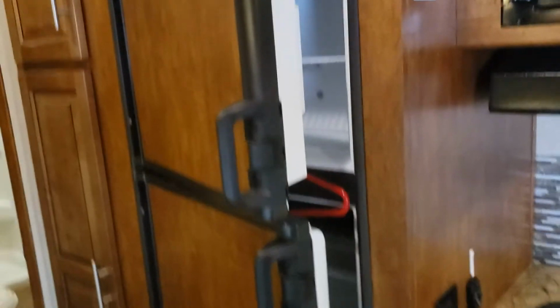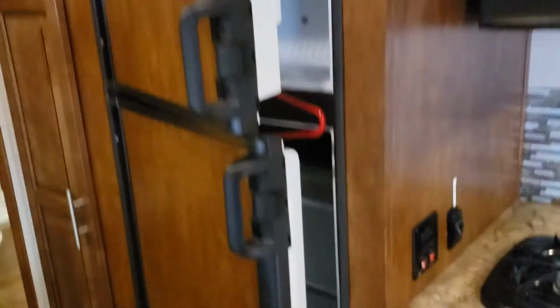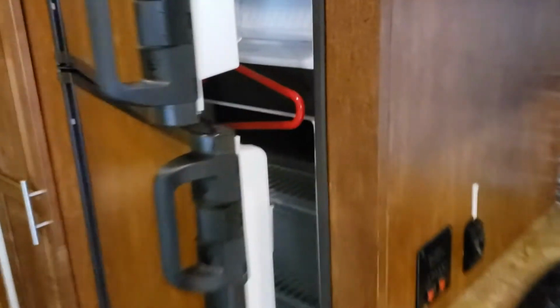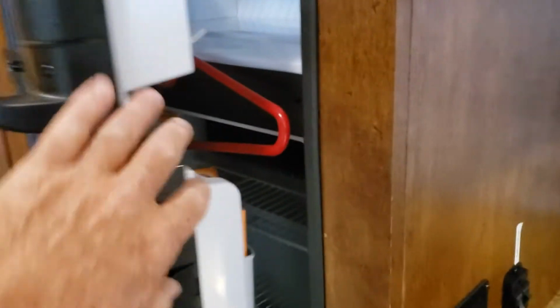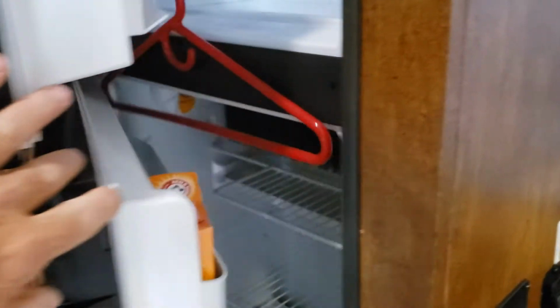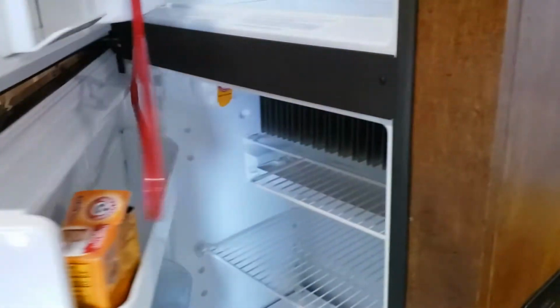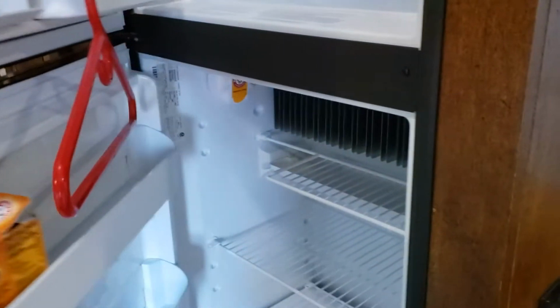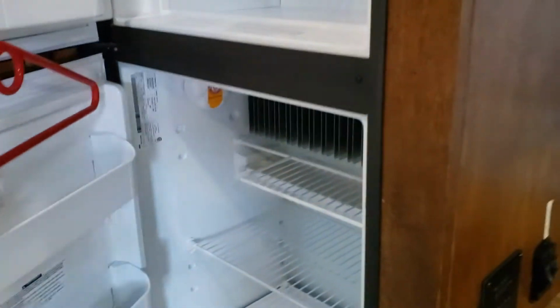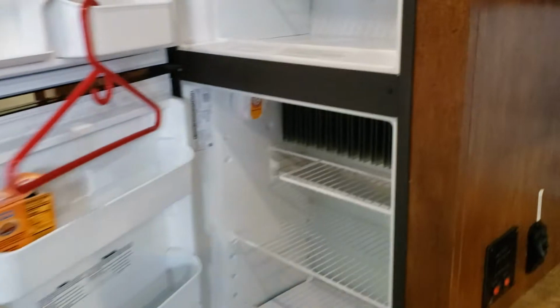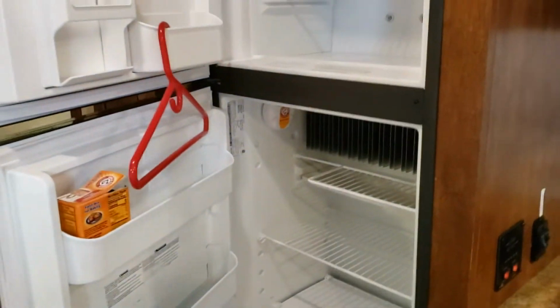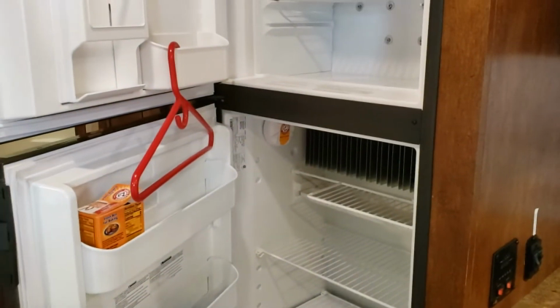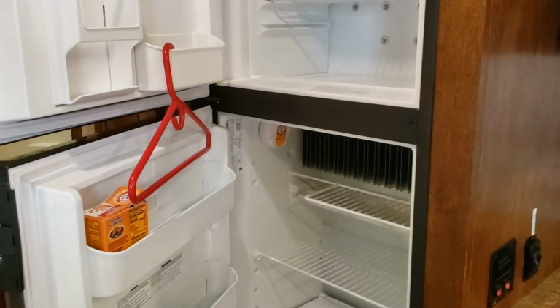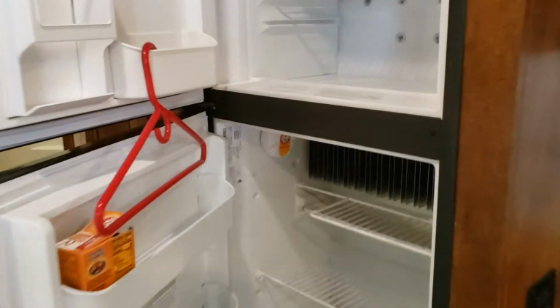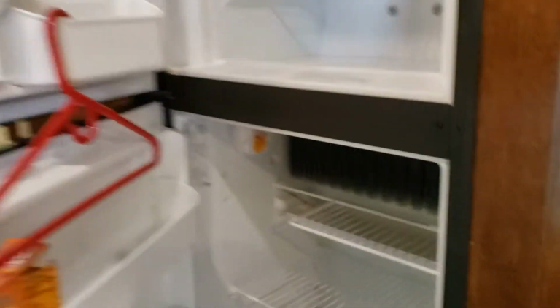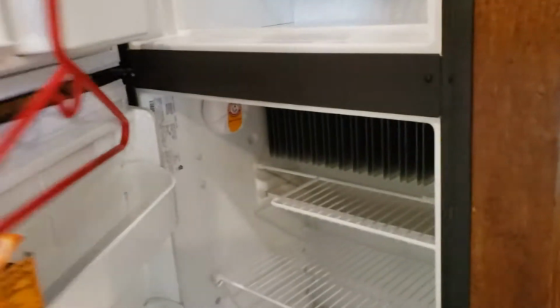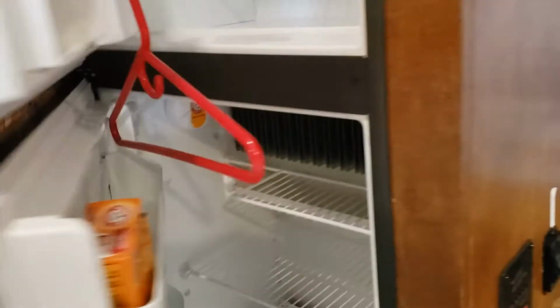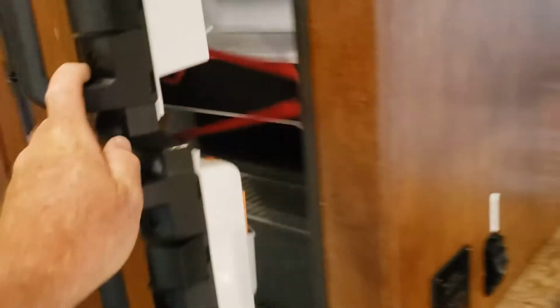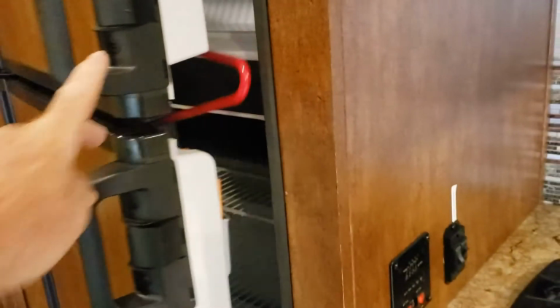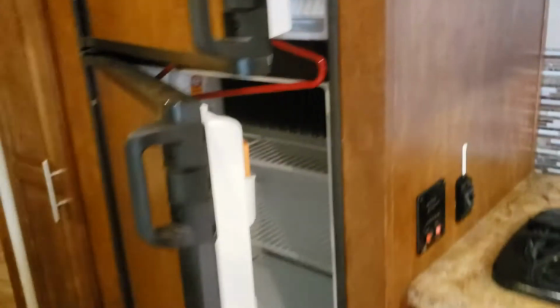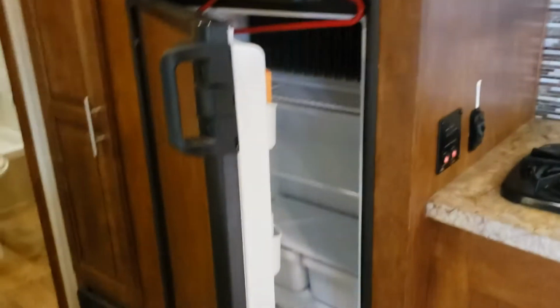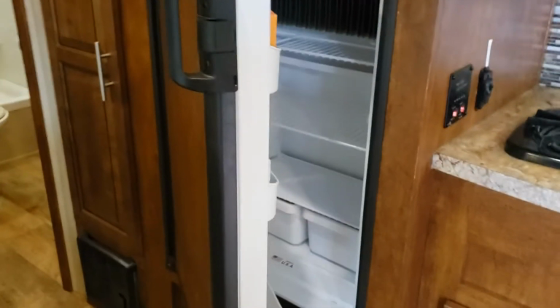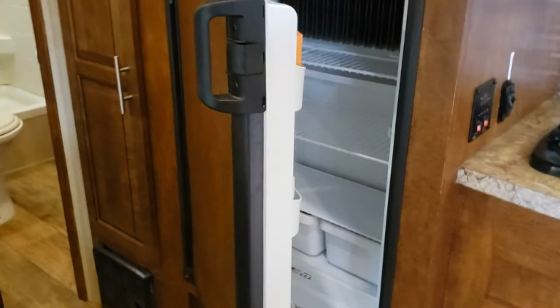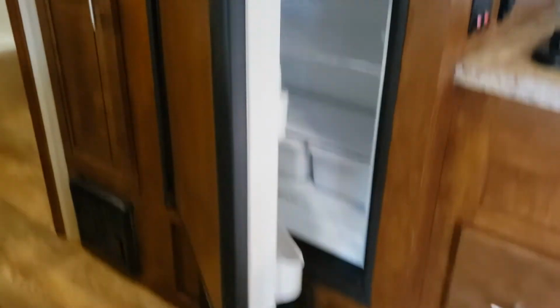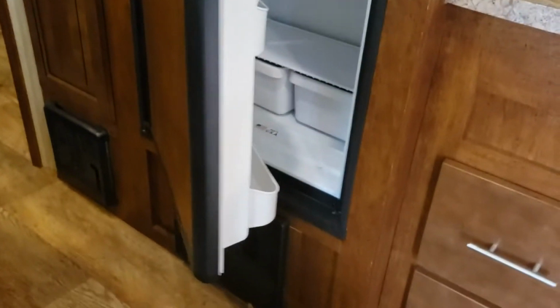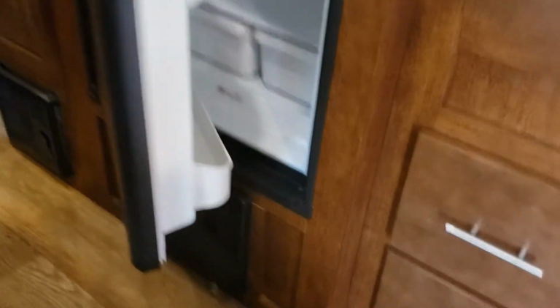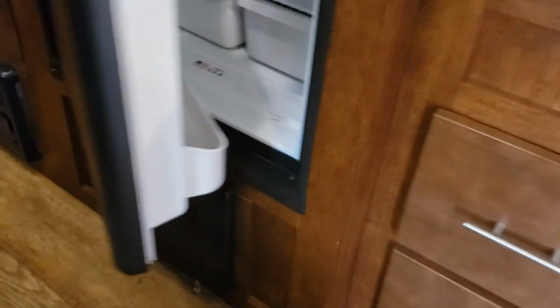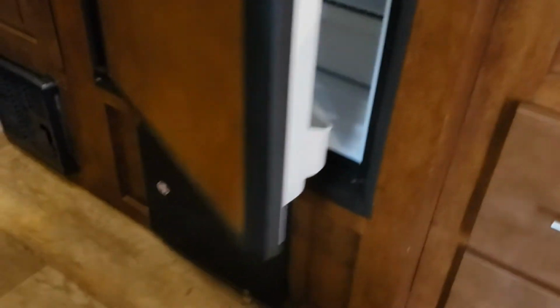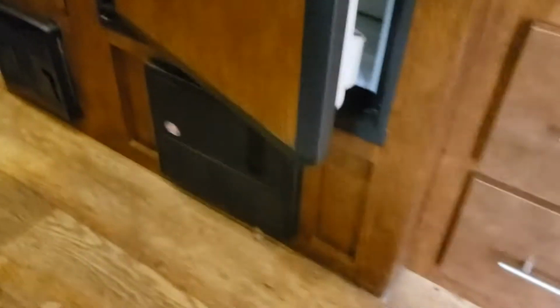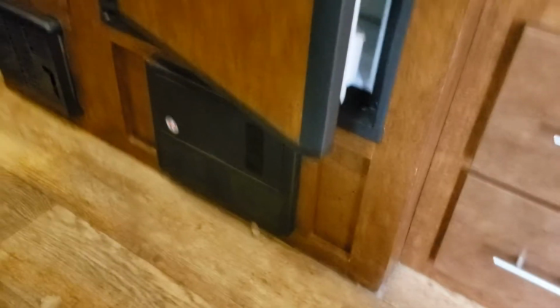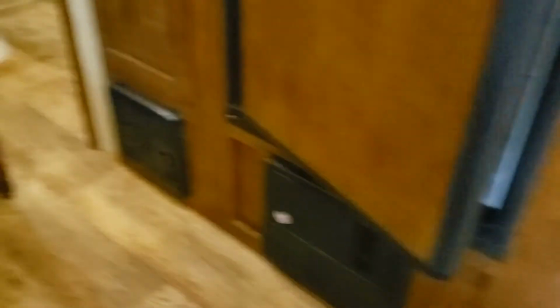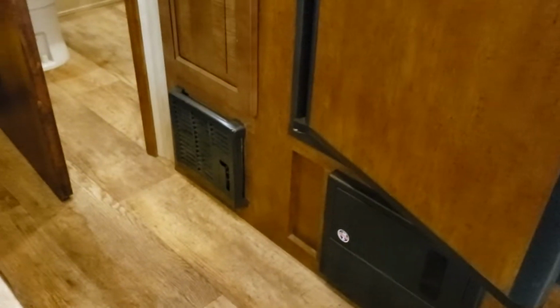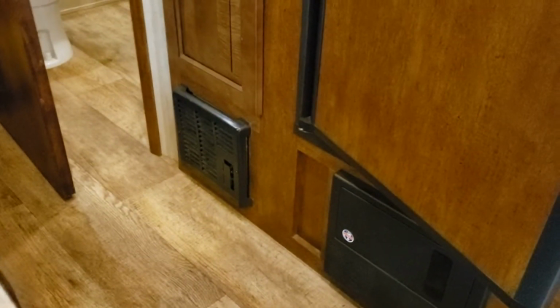Refrigerator — I just put the hanger in there to keep the doors open so it doesn't create any mold or anything from being closed. Your fuse panel is under there, and over there is your heater.